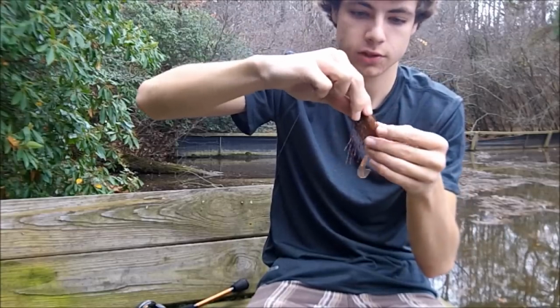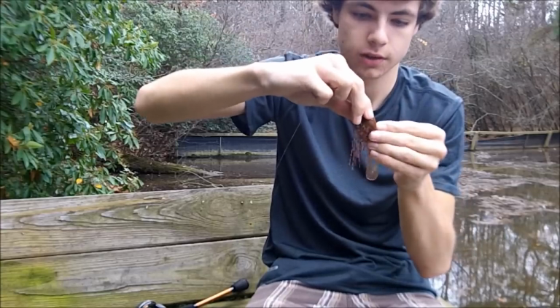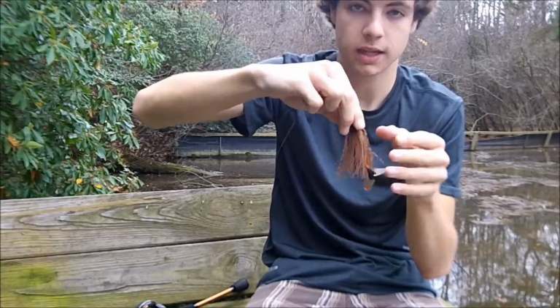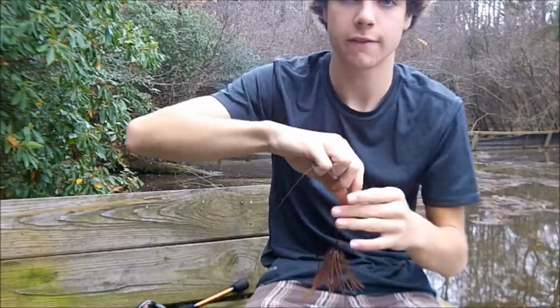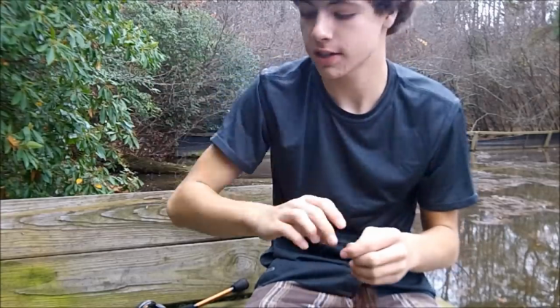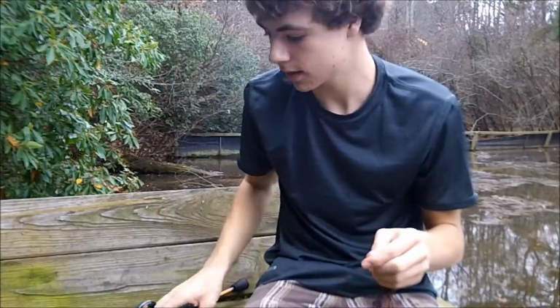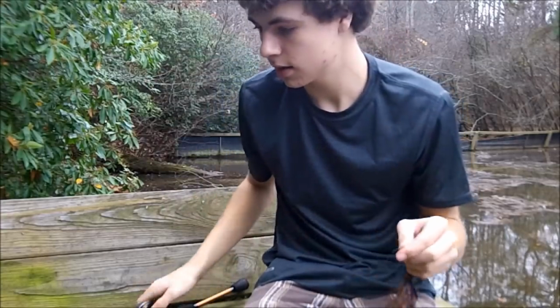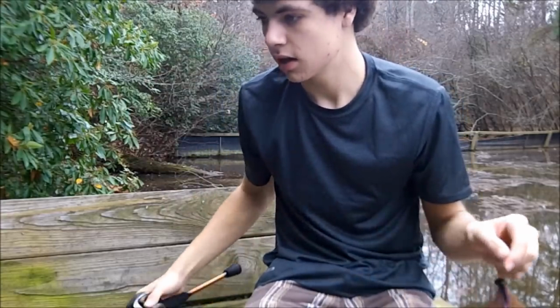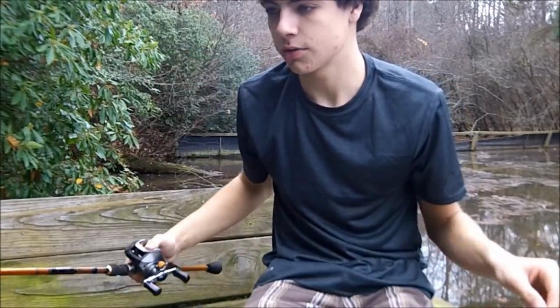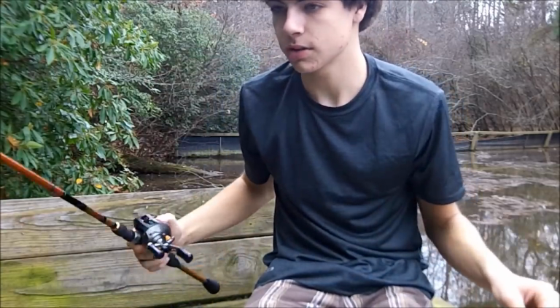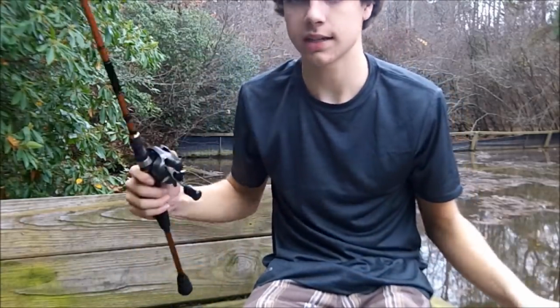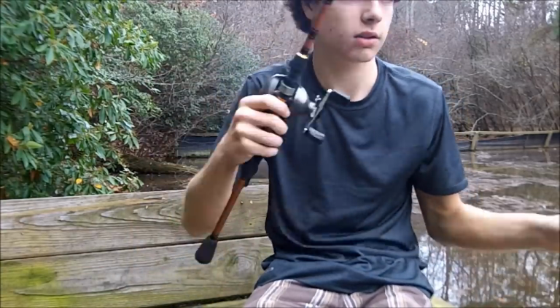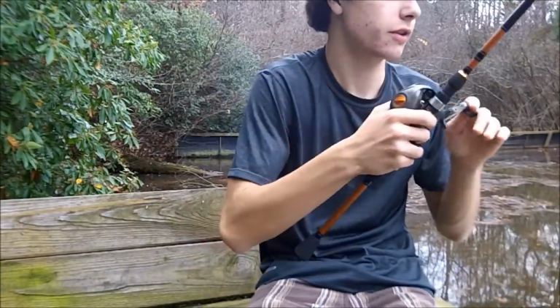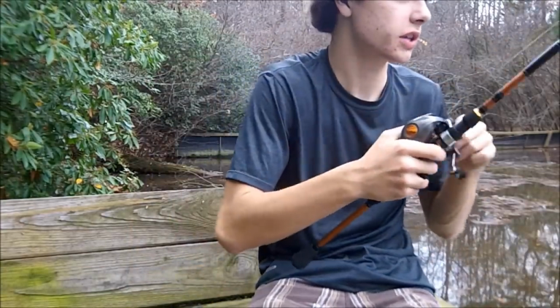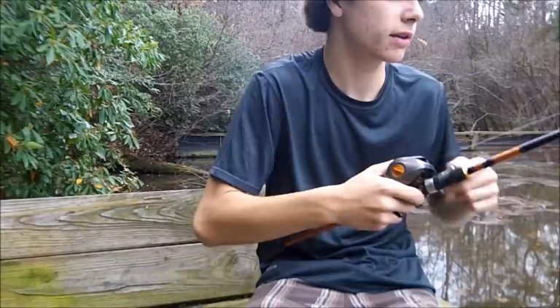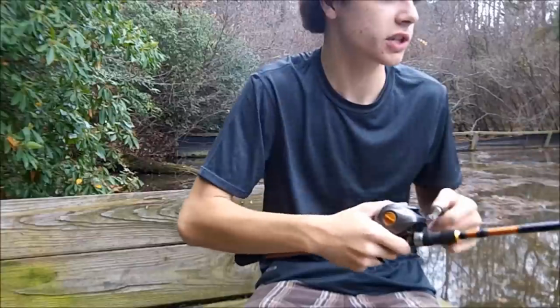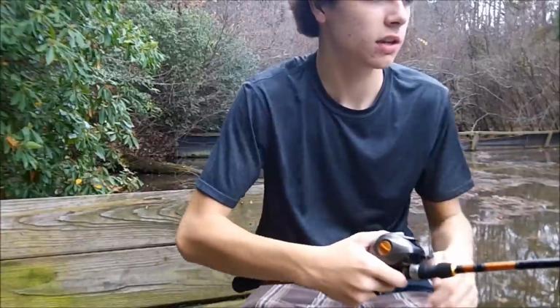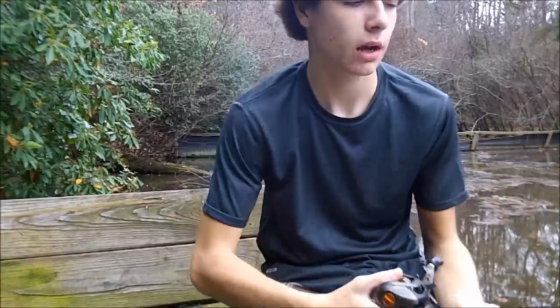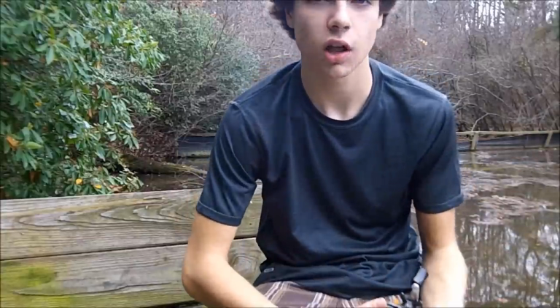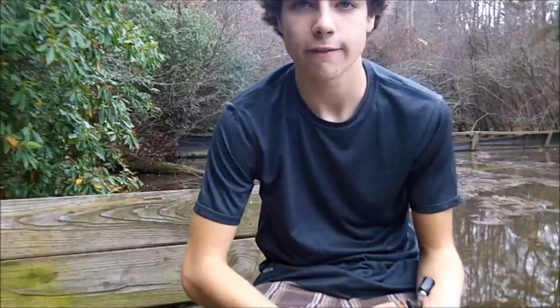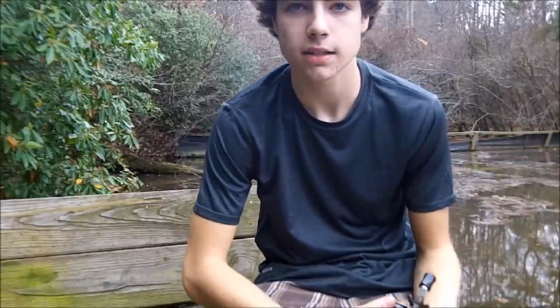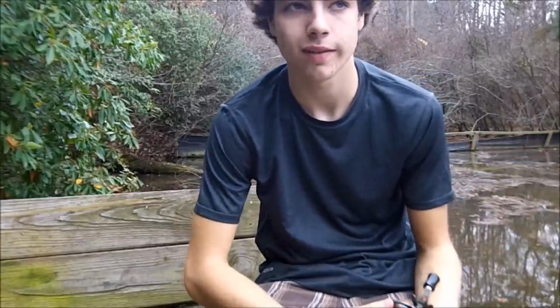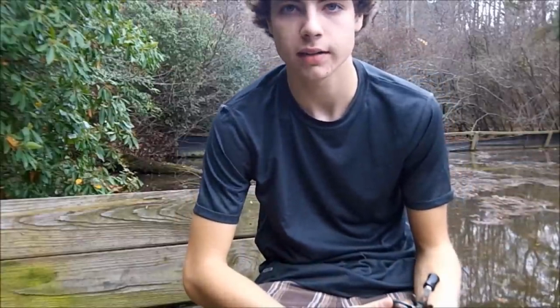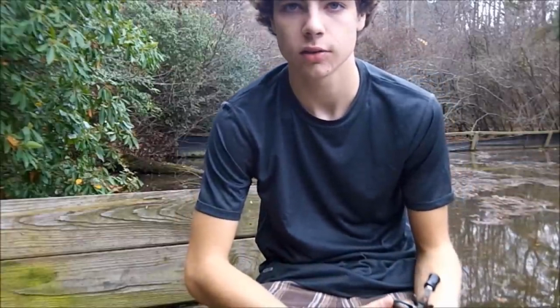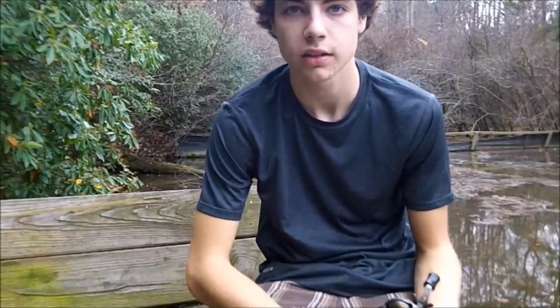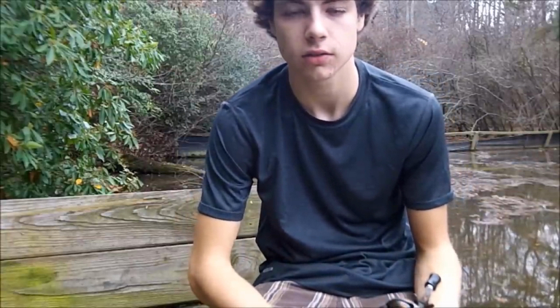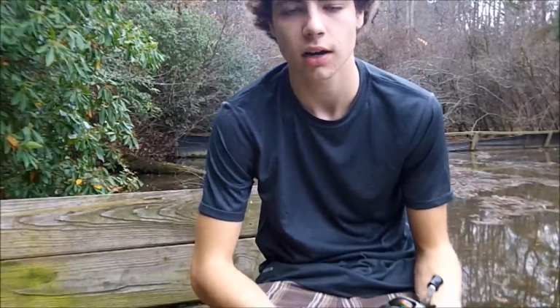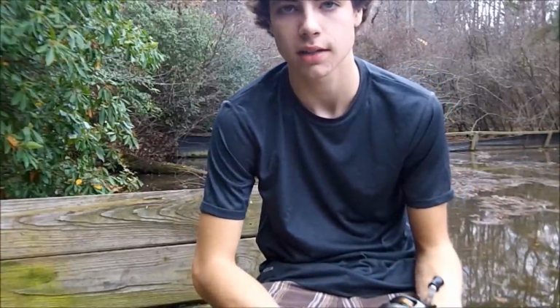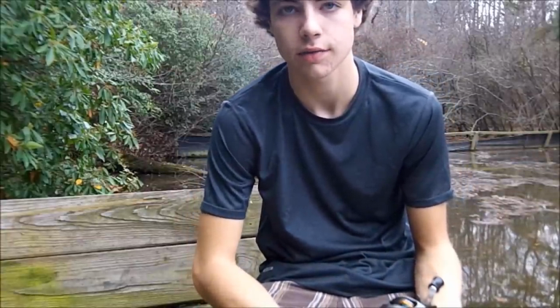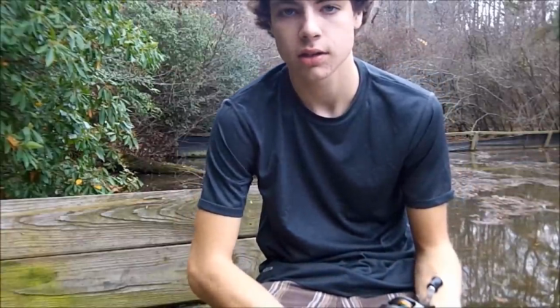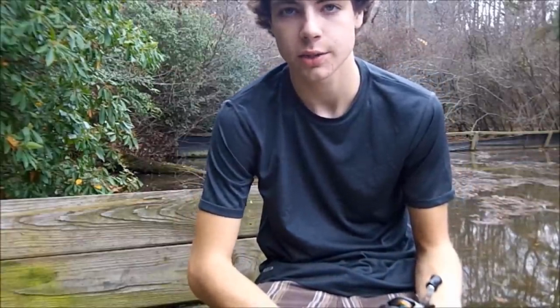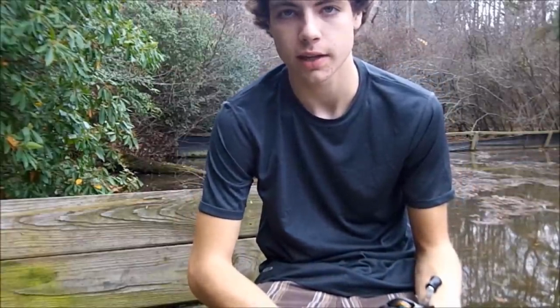I'm going to get ready to fish this thing. I'll go through some techniques on how you fish it, where to fish it, how slow, how fast, what line, what reel, what rod — all that stuff. Stay tuned guys.